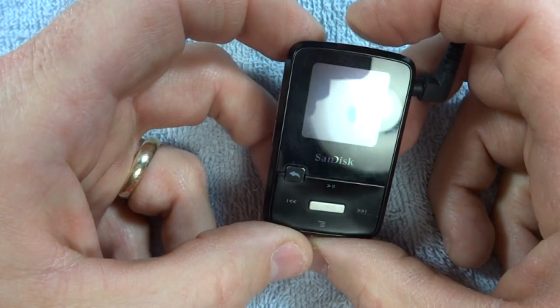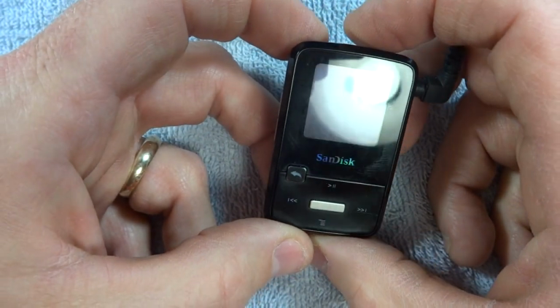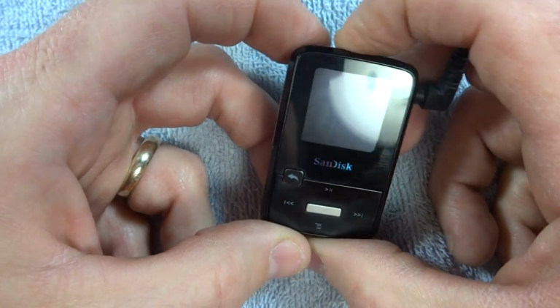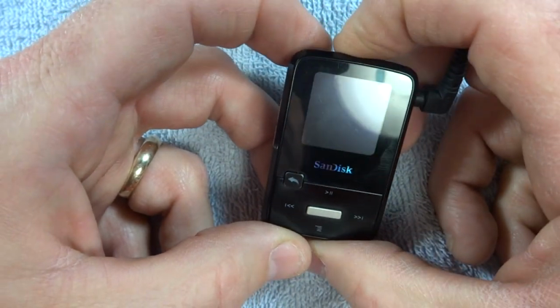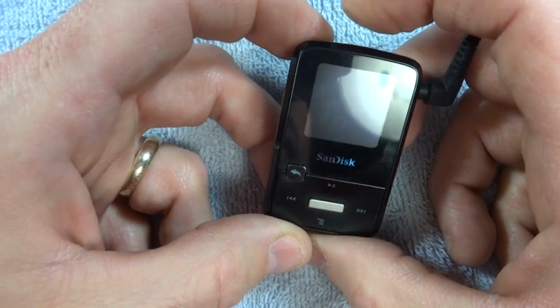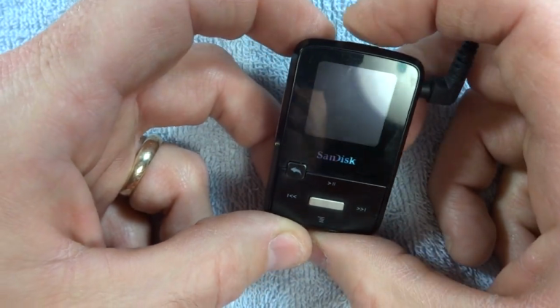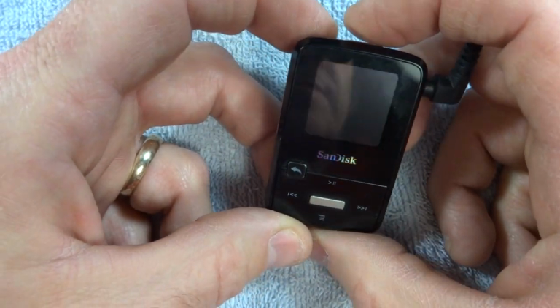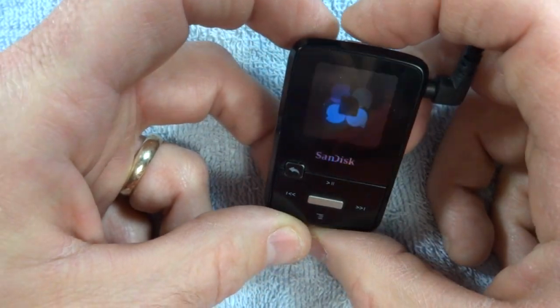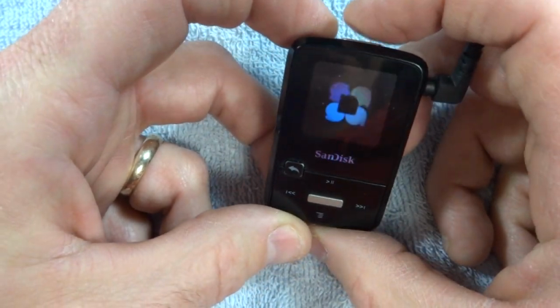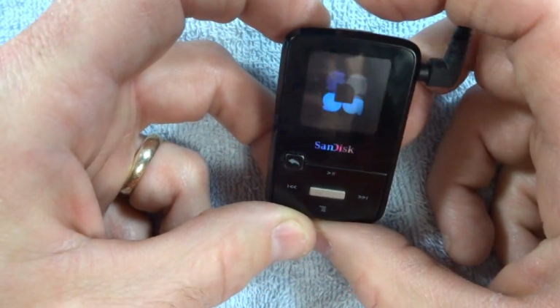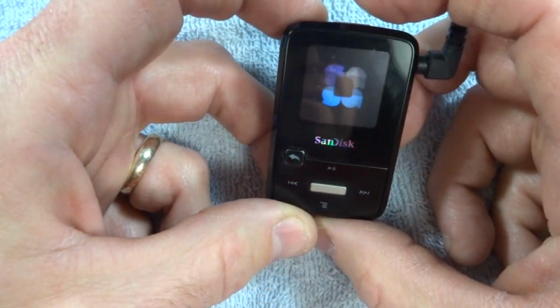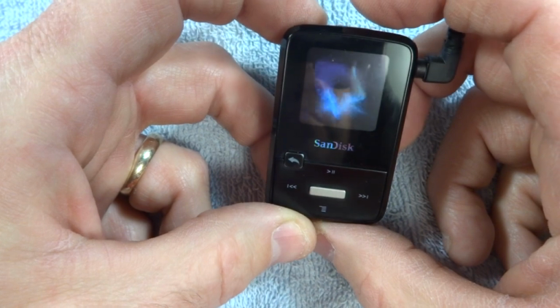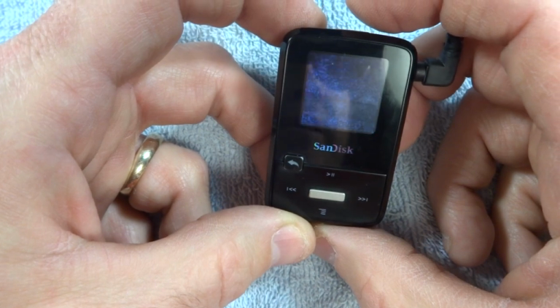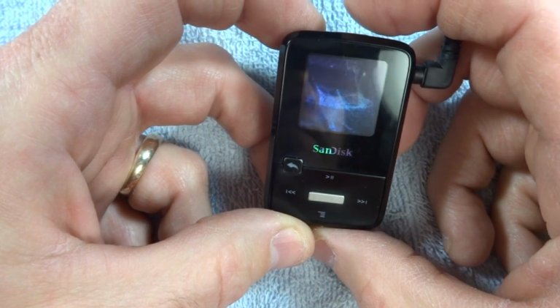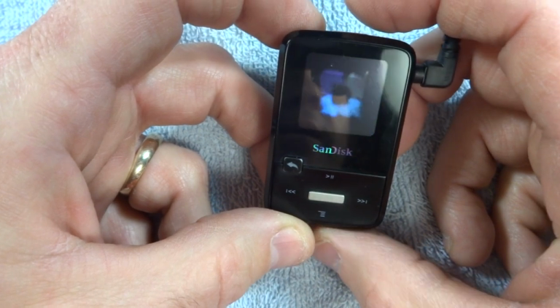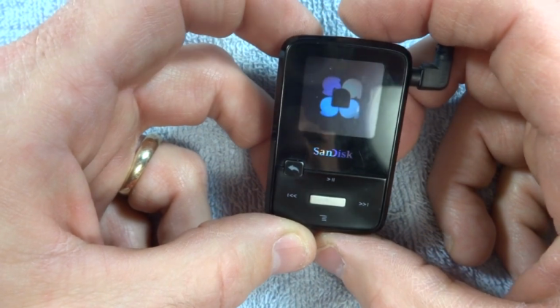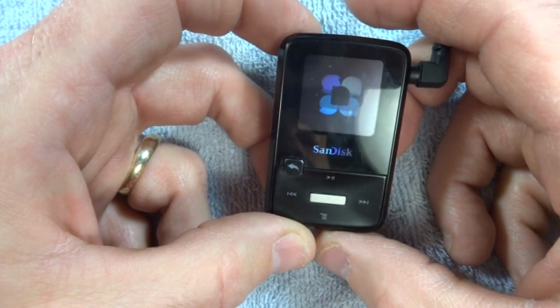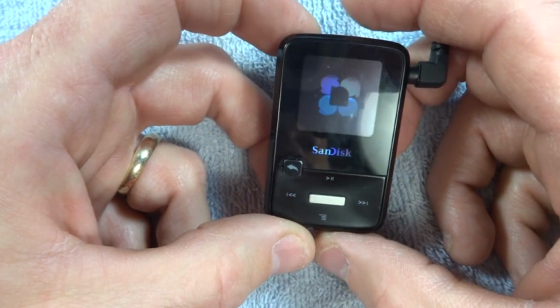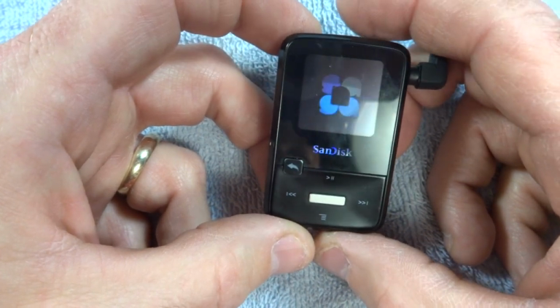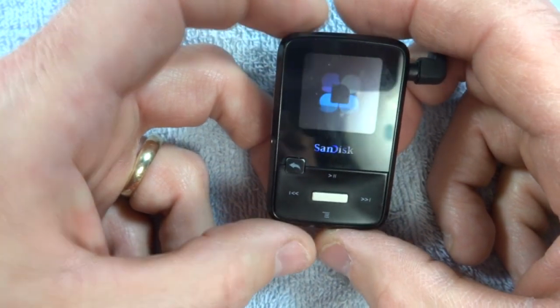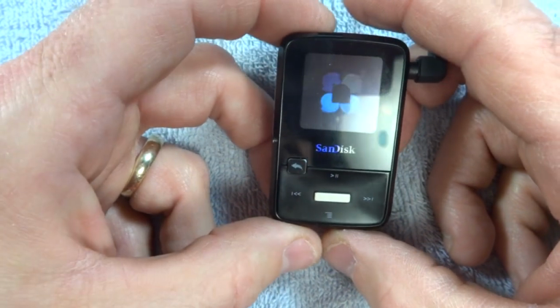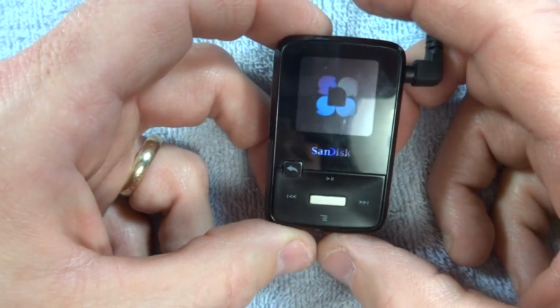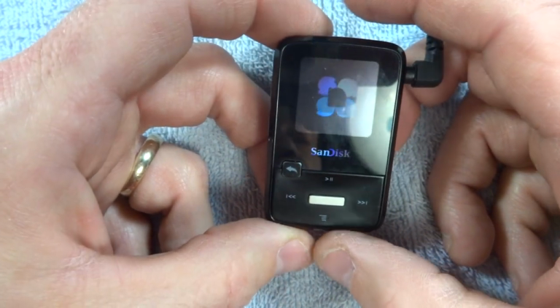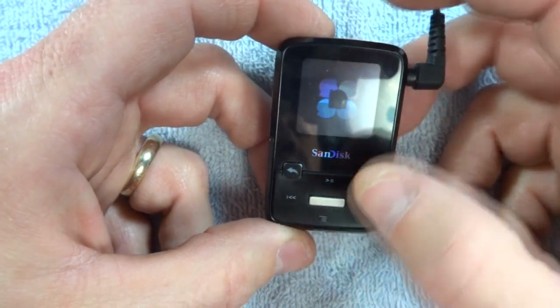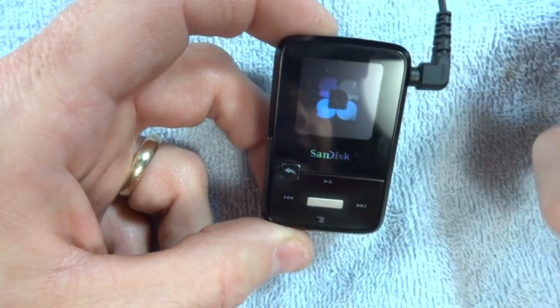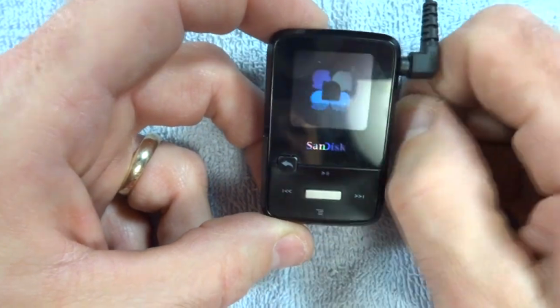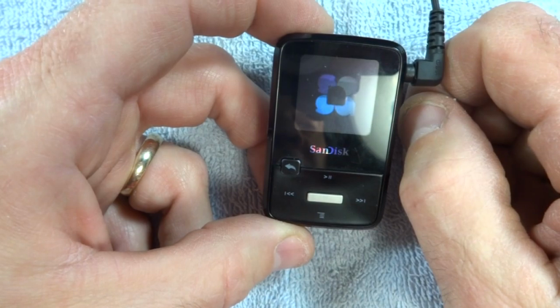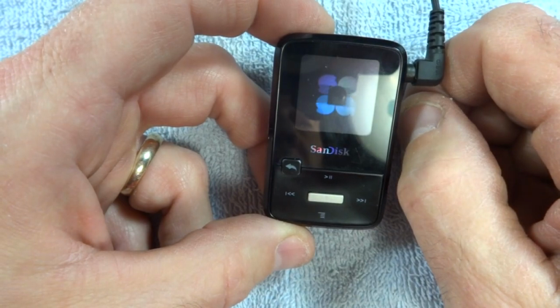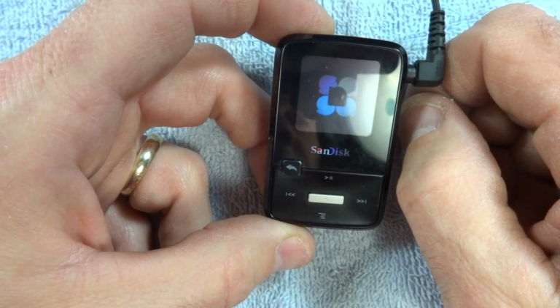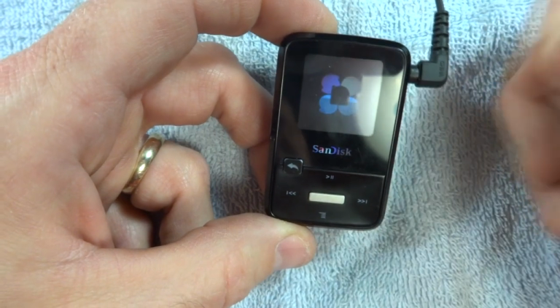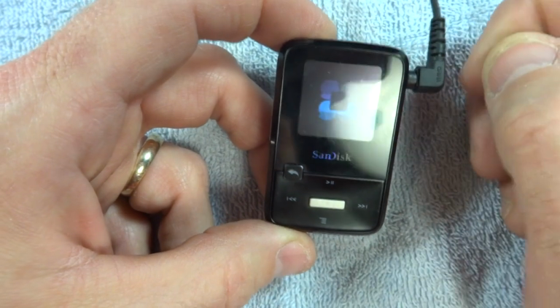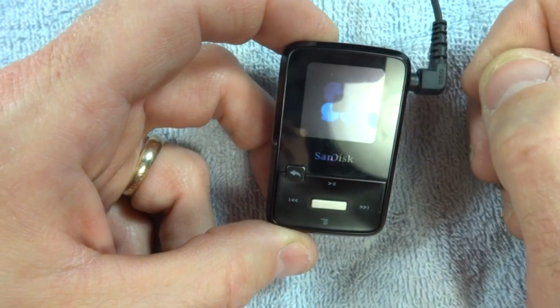Now at this point you should be able to just press the power button, and there it goes — it powers right back up. That's all it is. You just reset the unit and it's going to work again until the next time it locks up.